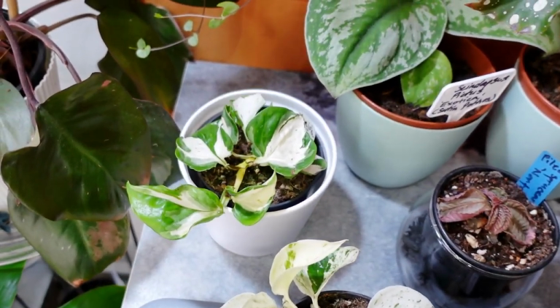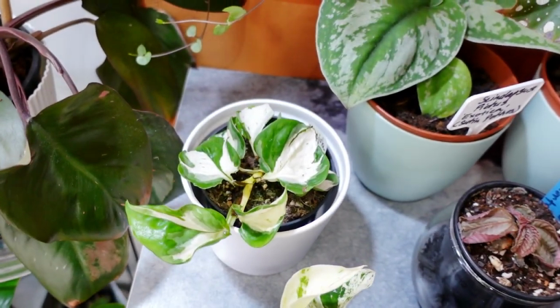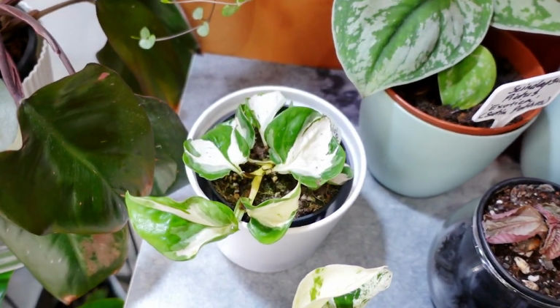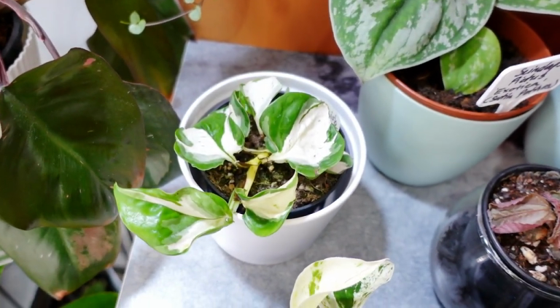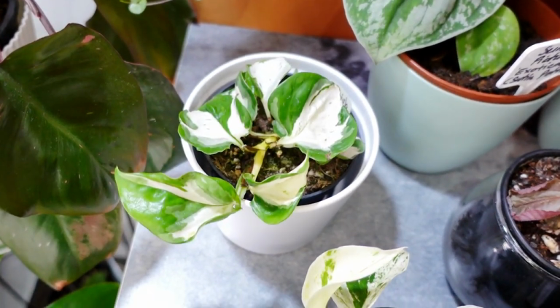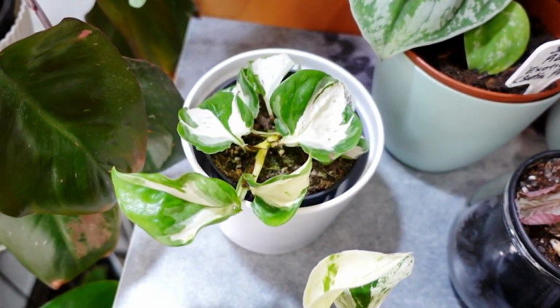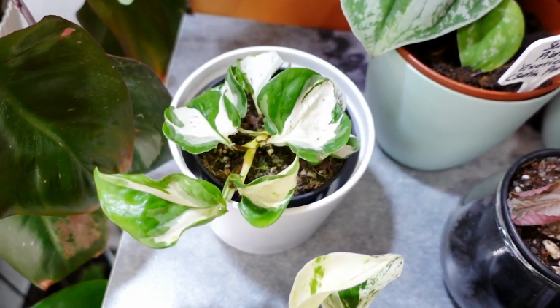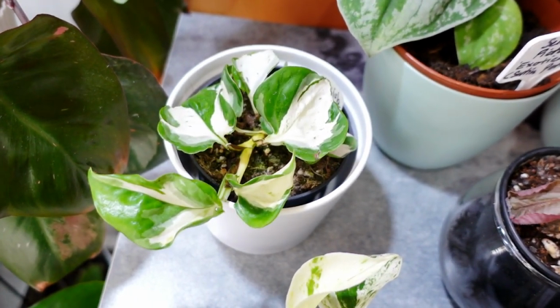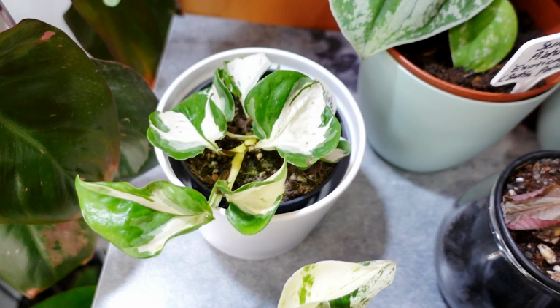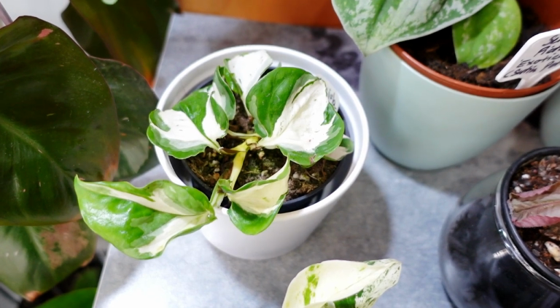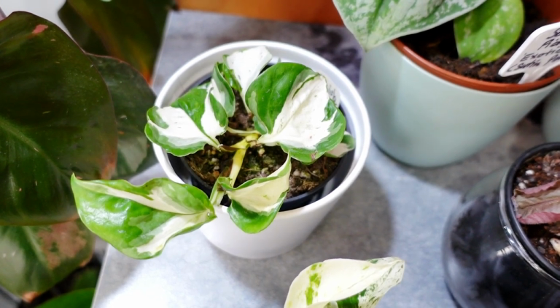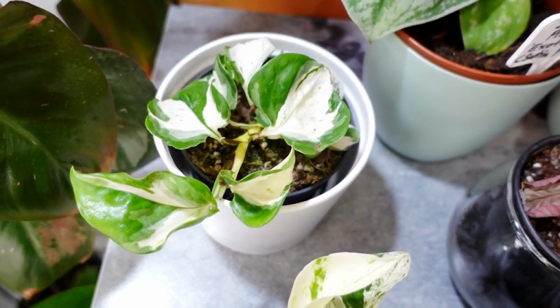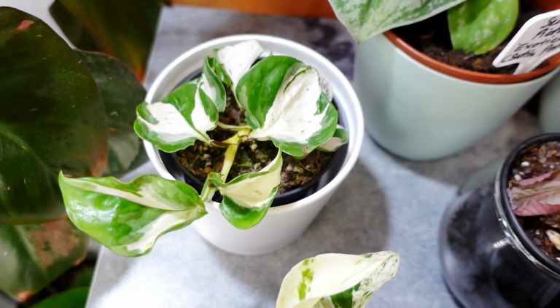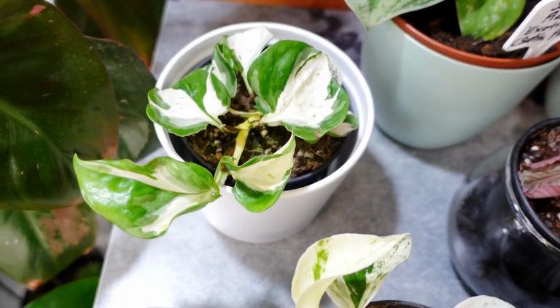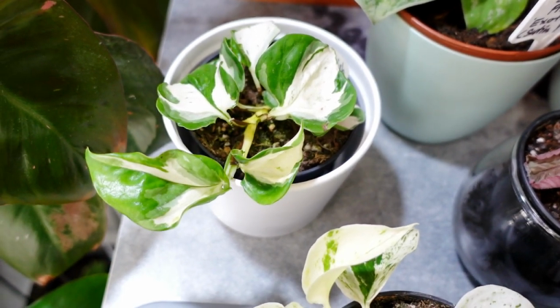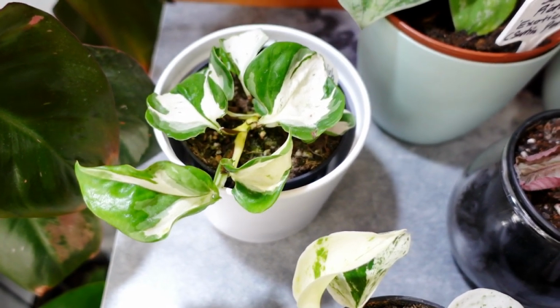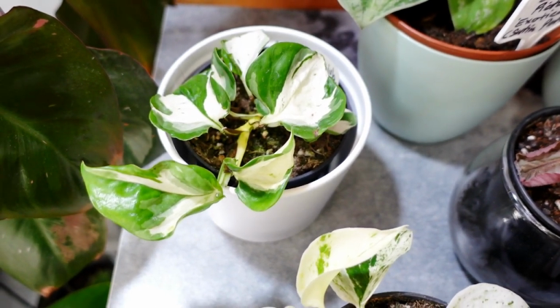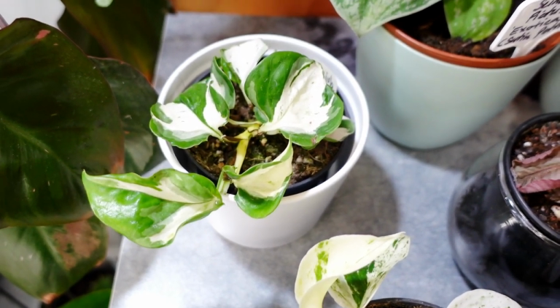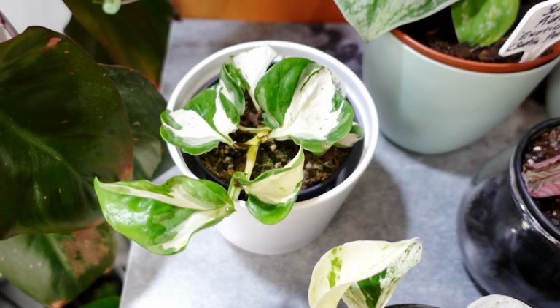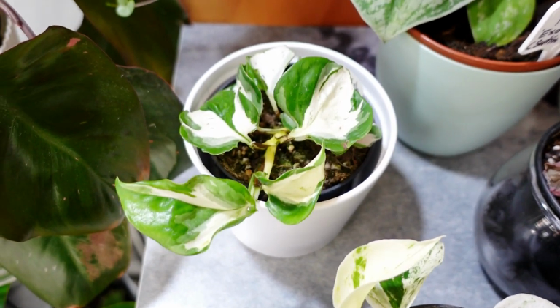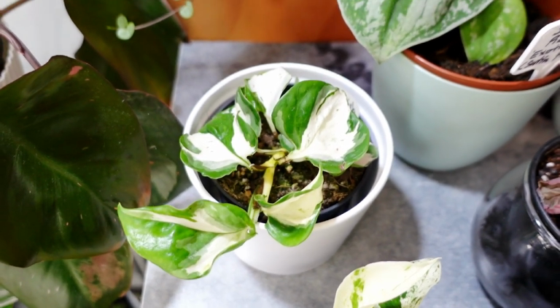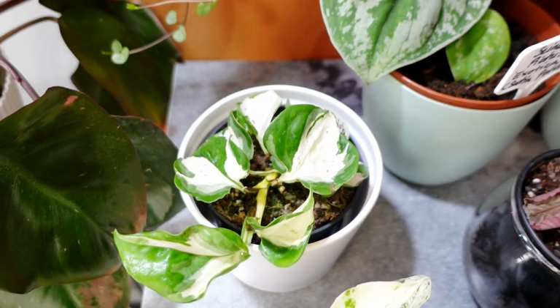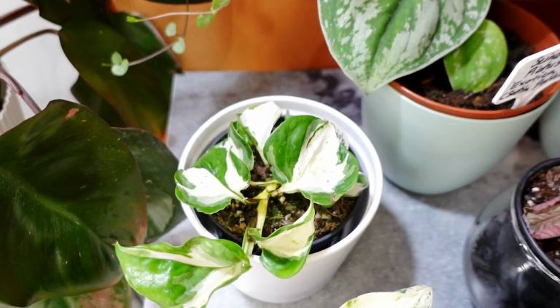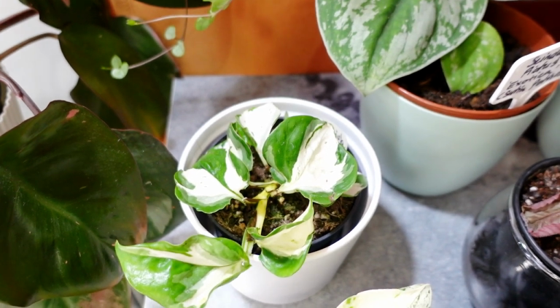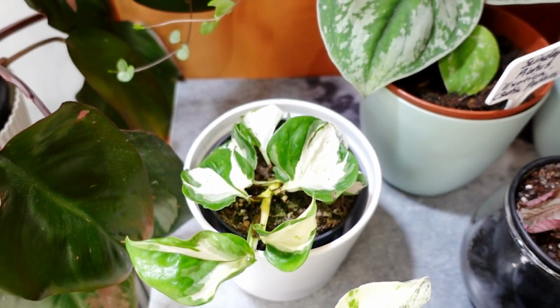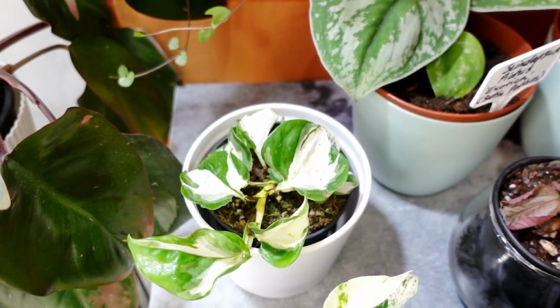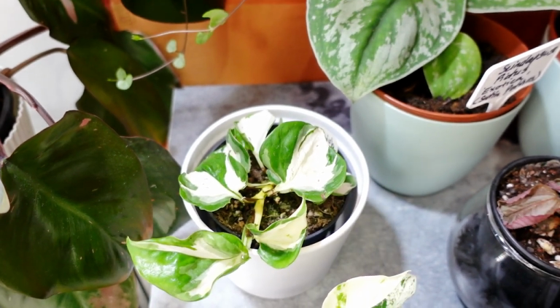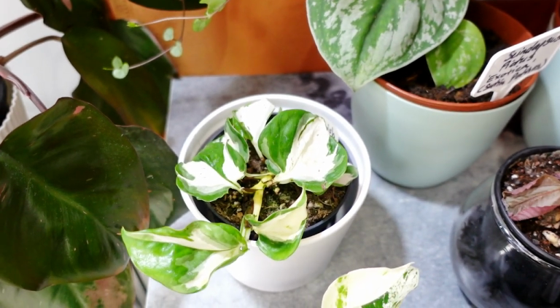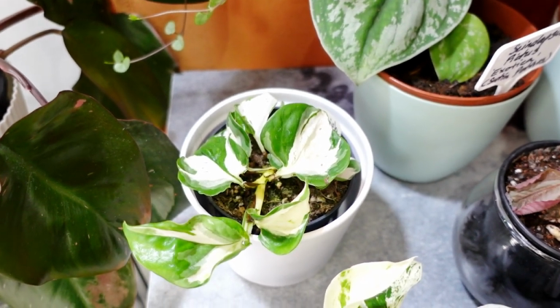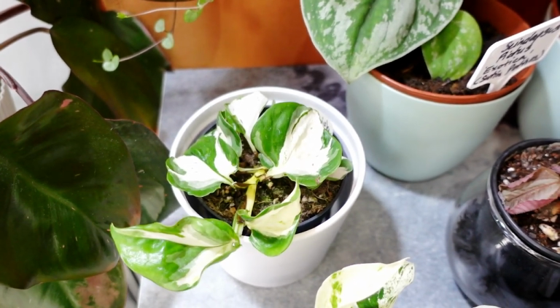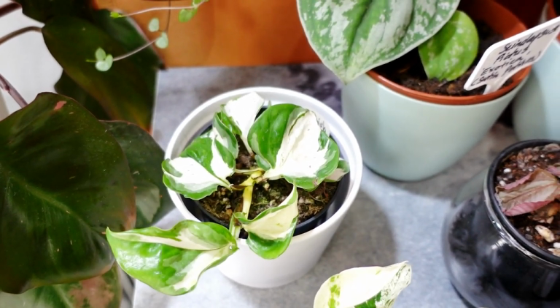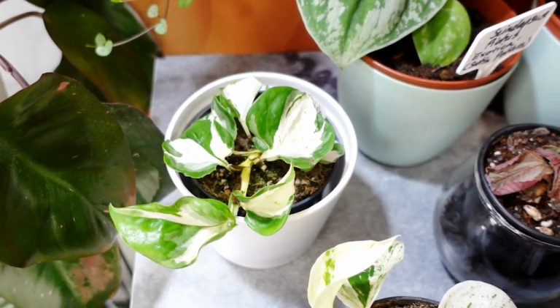My Manjula — I finally gave in and bought a Manjula. I don't know how it's going to grow, I'm really, really scared. I had a tiny Manjula before and it took ages to grow. But okay, I'm going to give it another try.